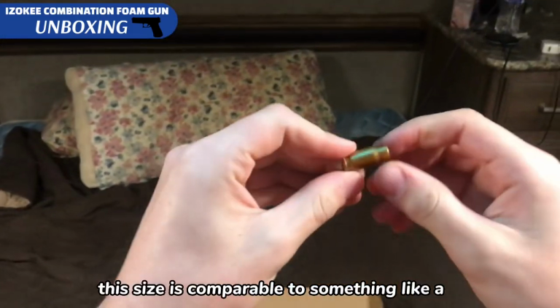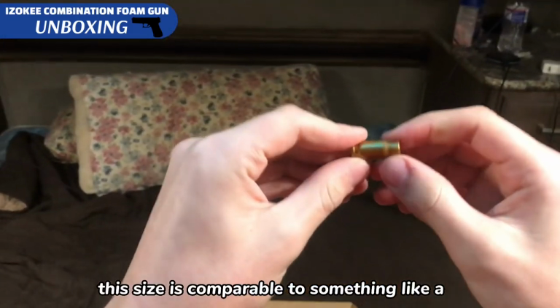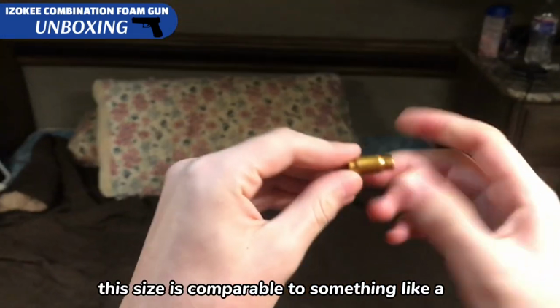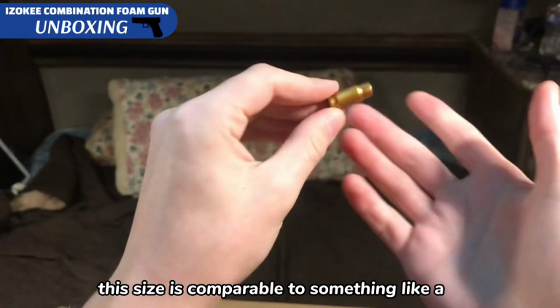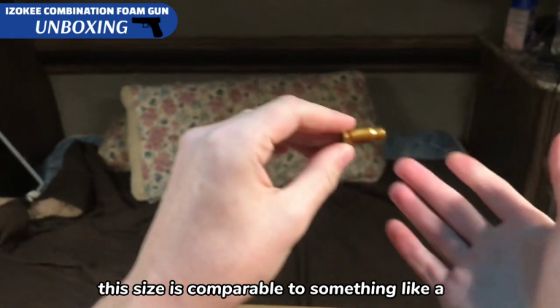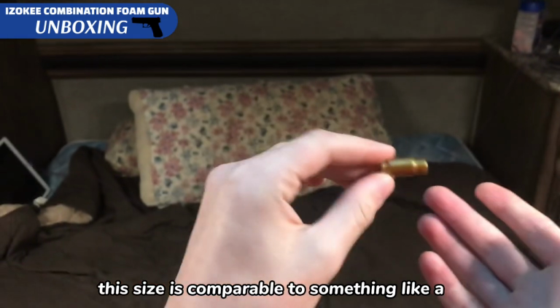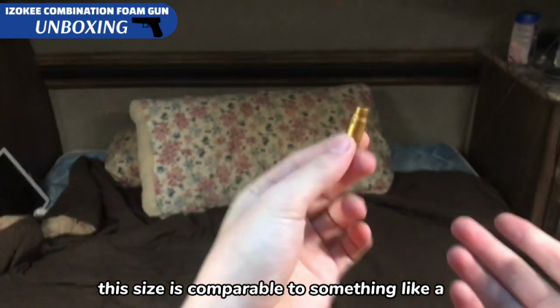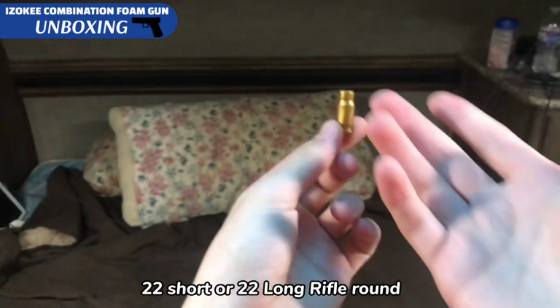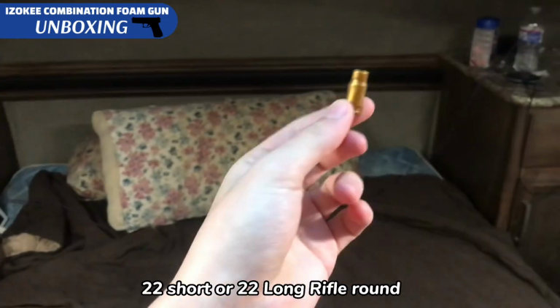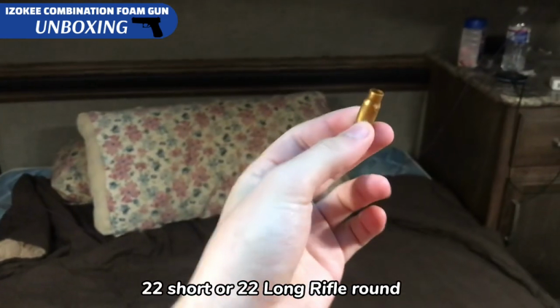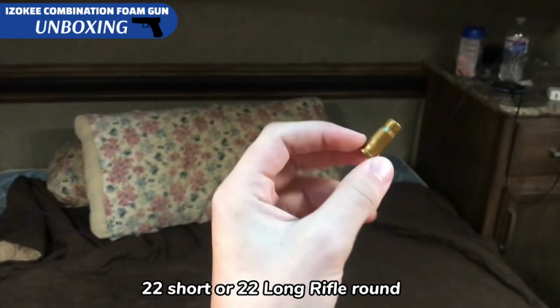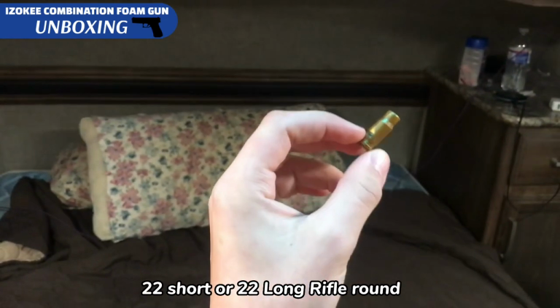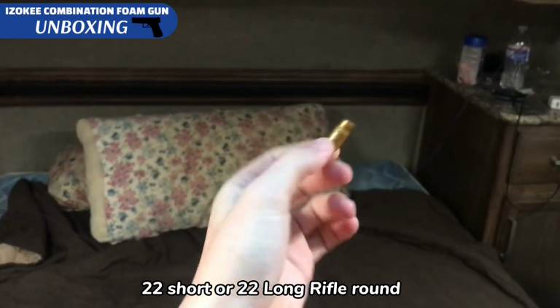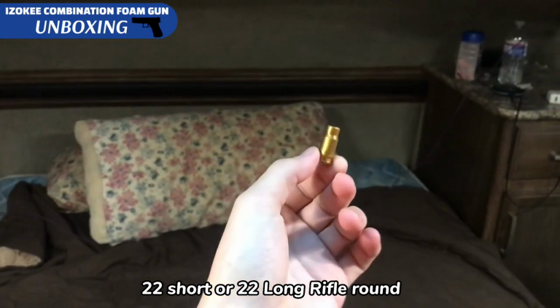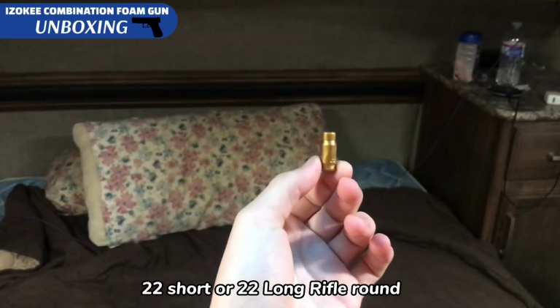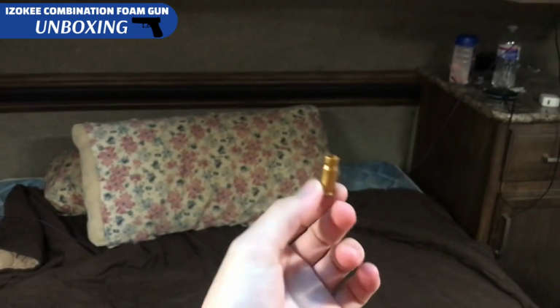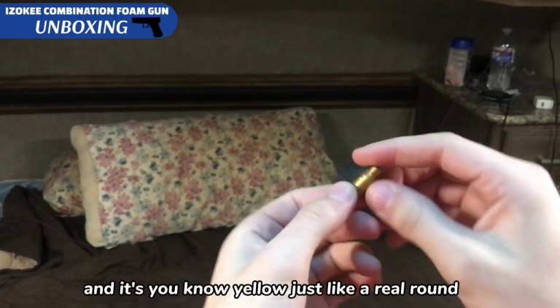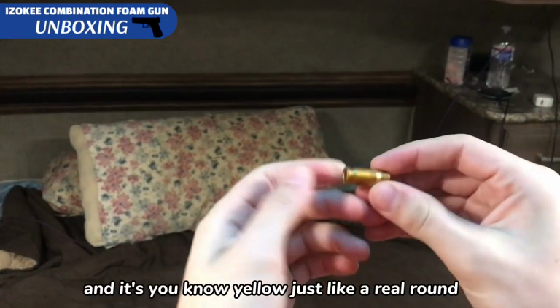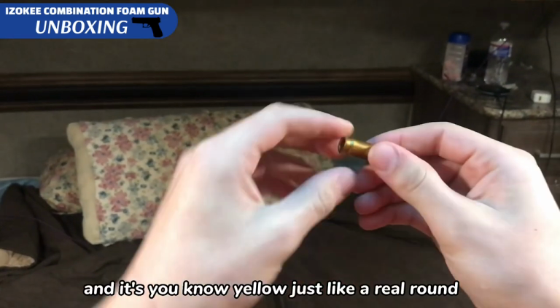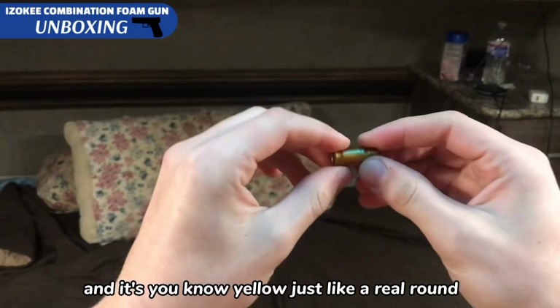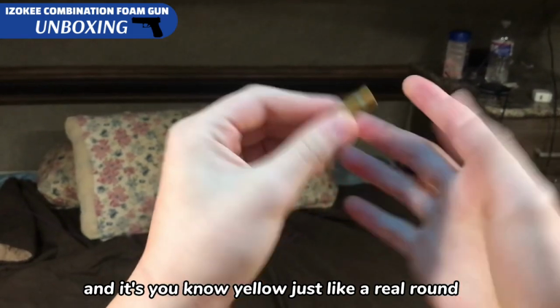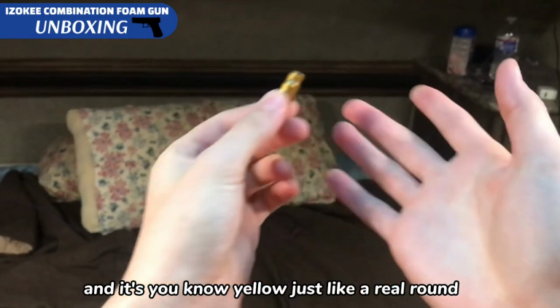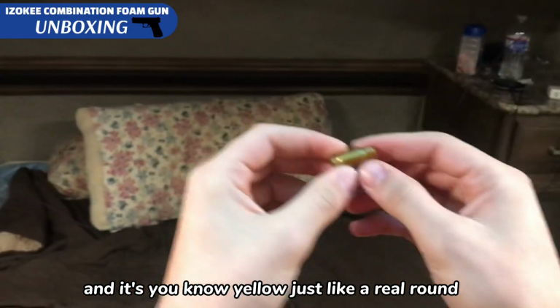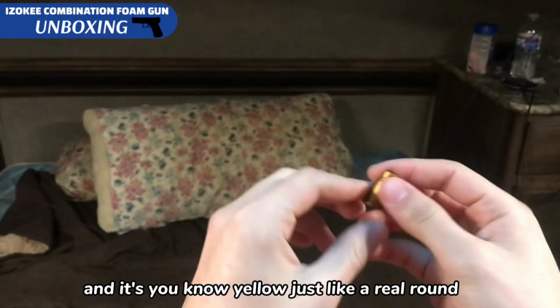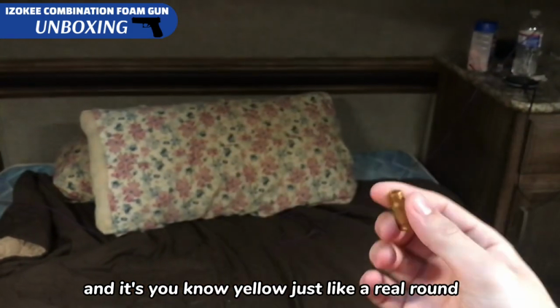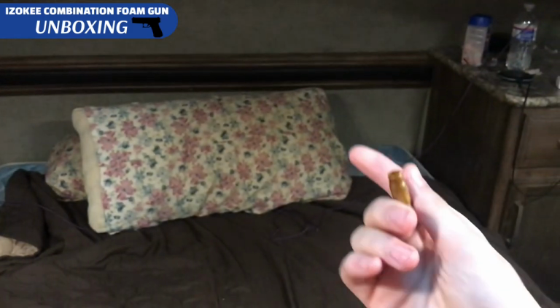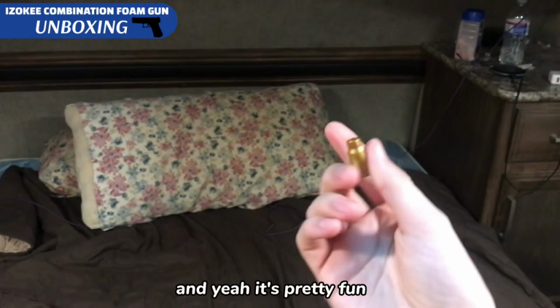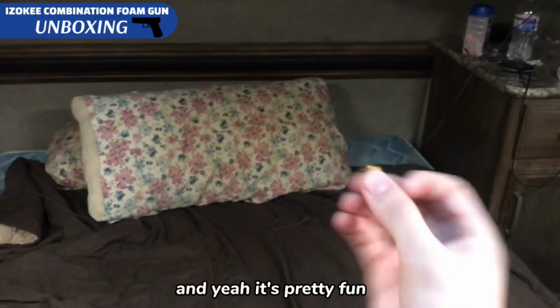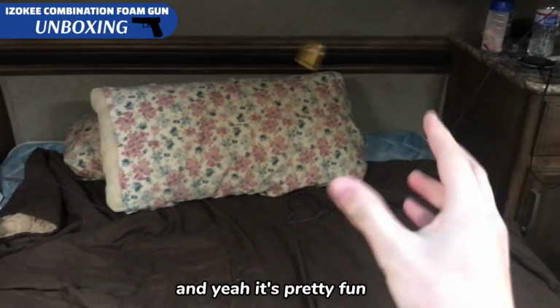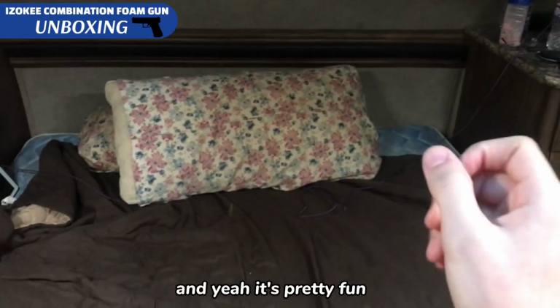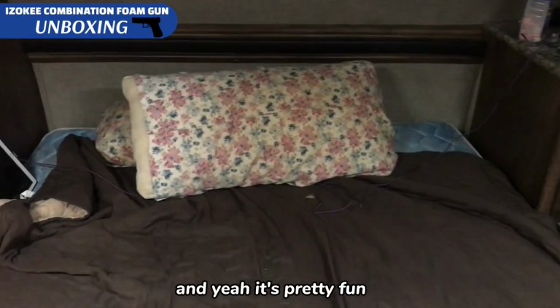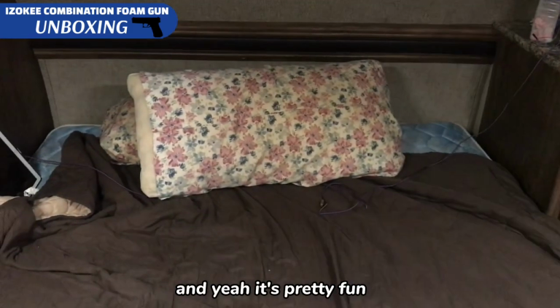This size is comparable to something like a .22 short or .22 long rifle round, and it's yellow just like a real round. It's pretty fun.